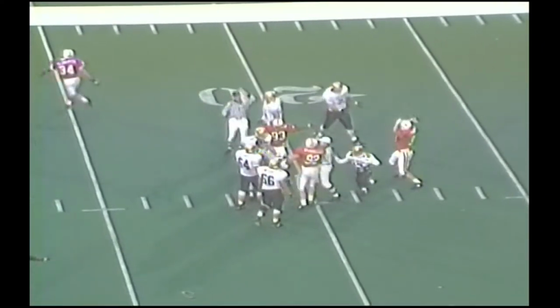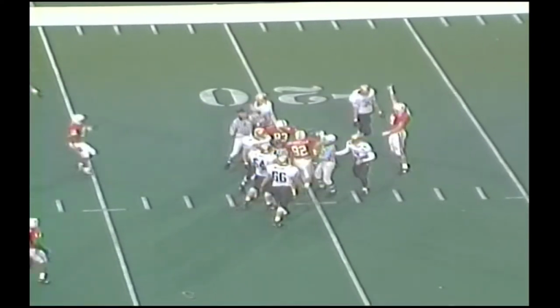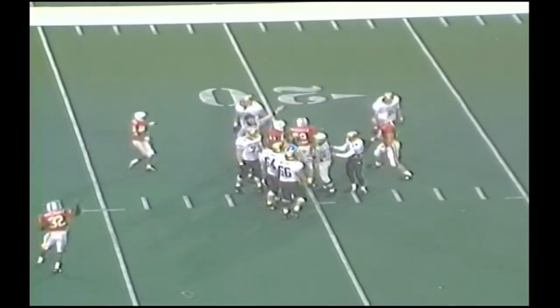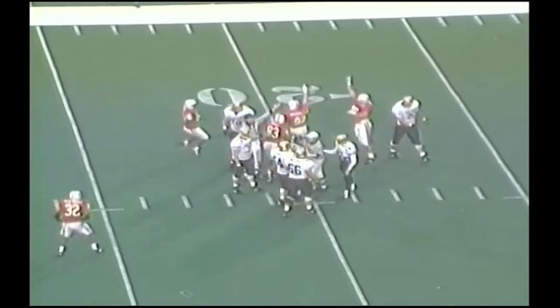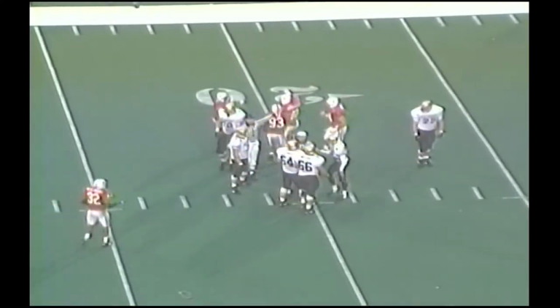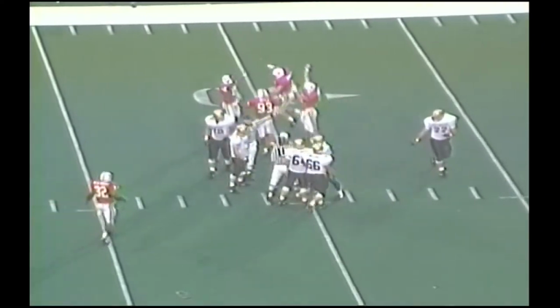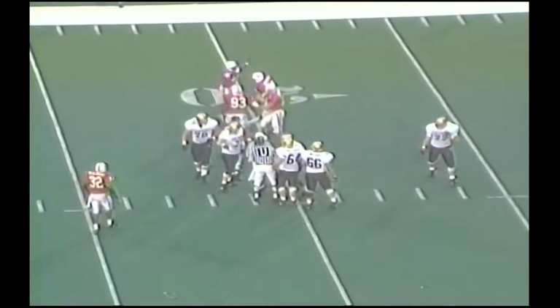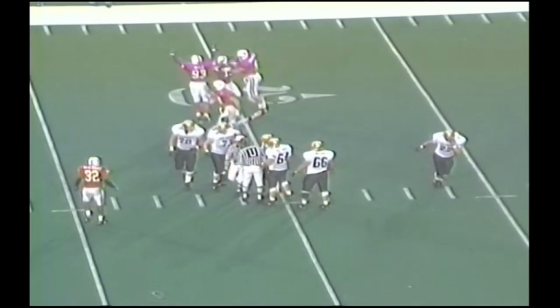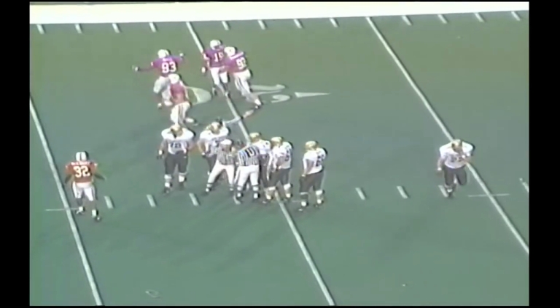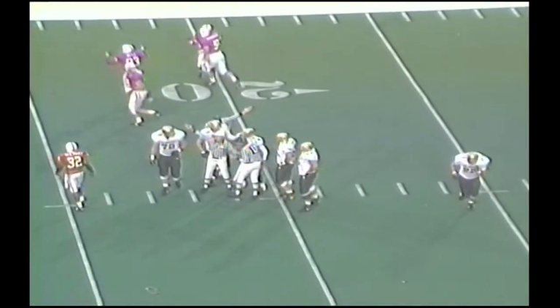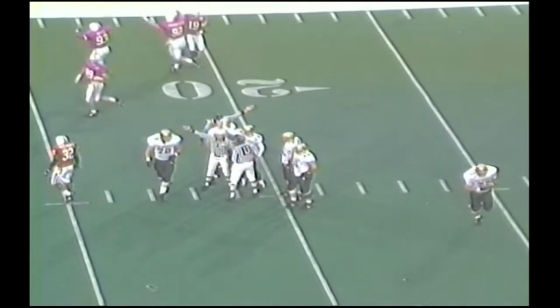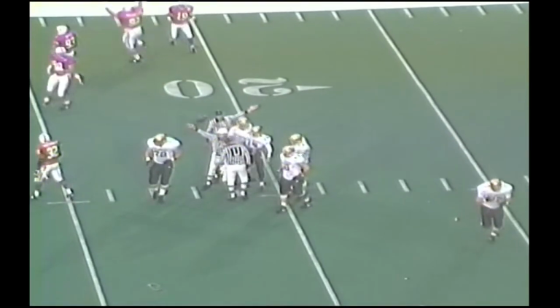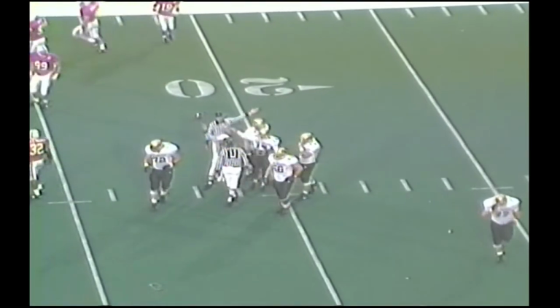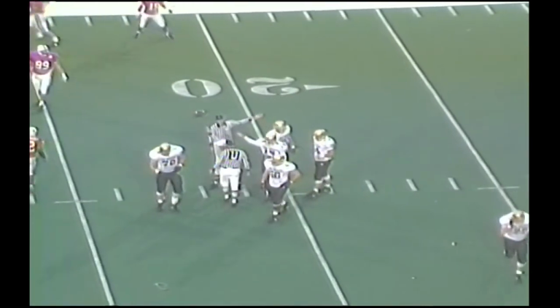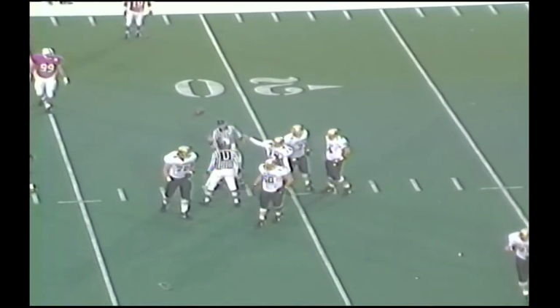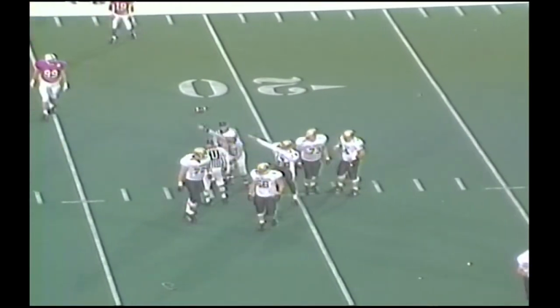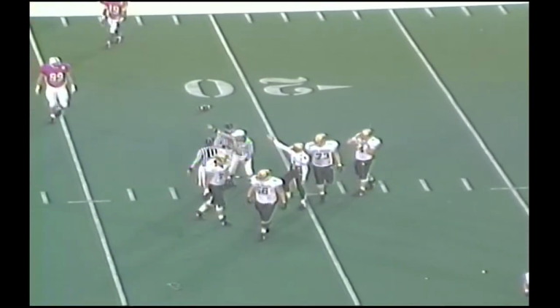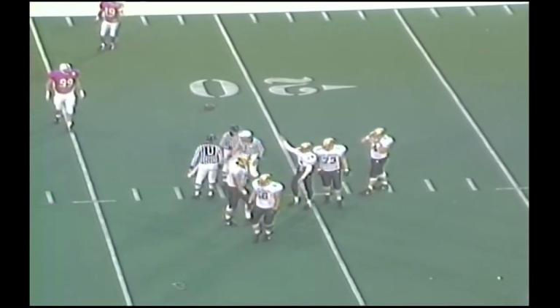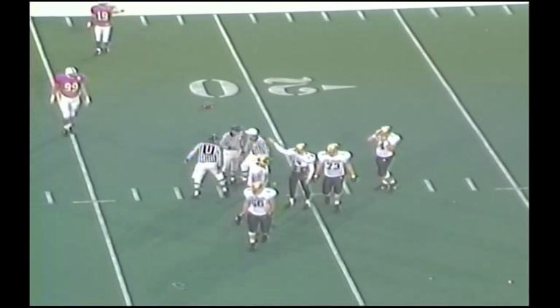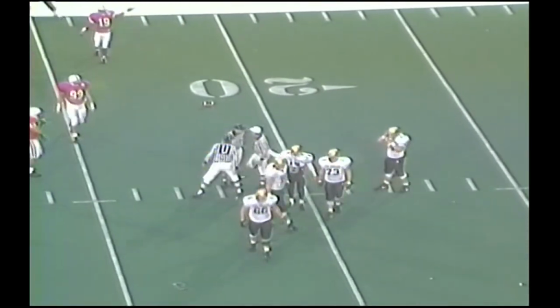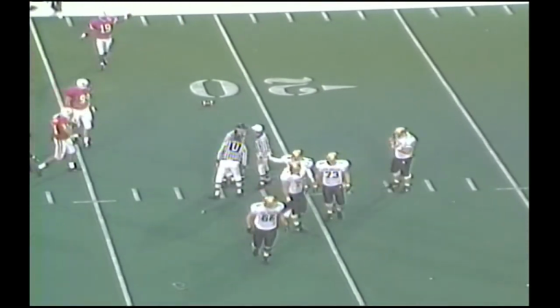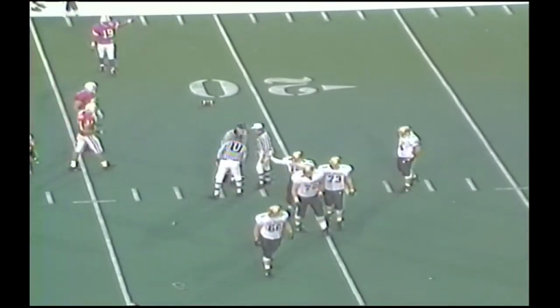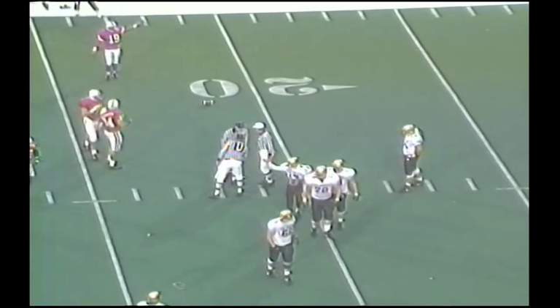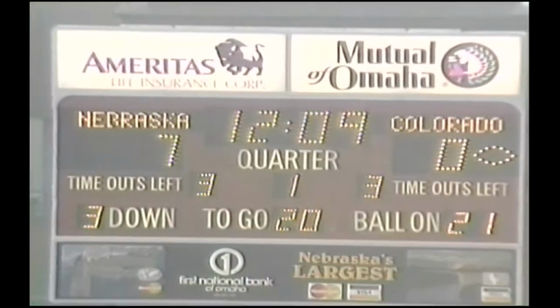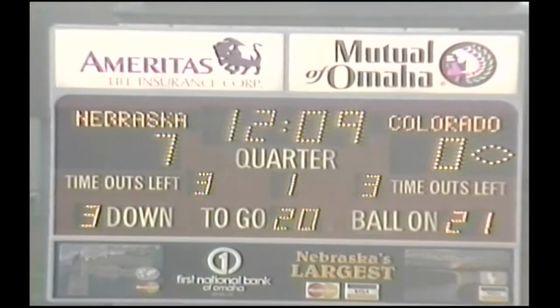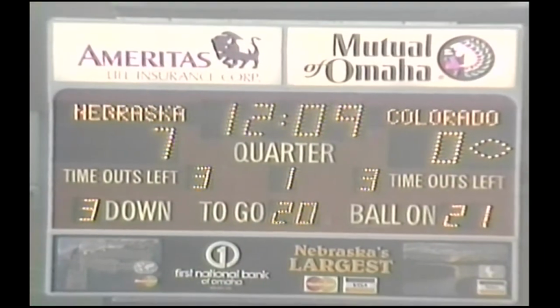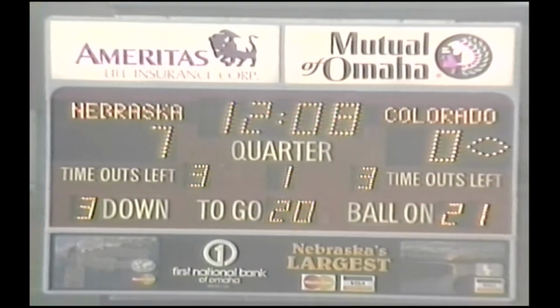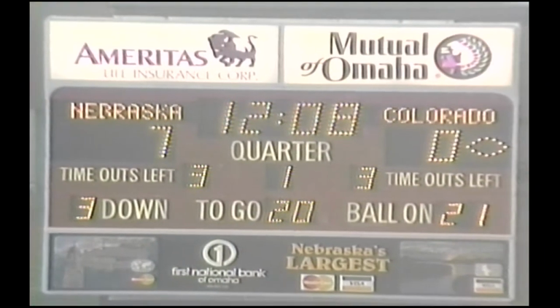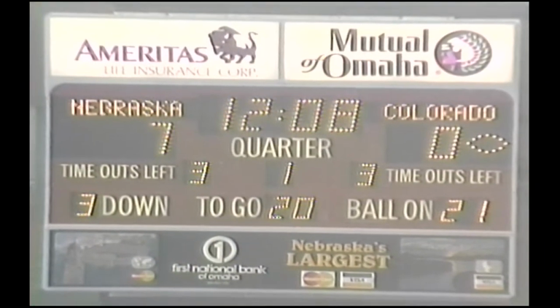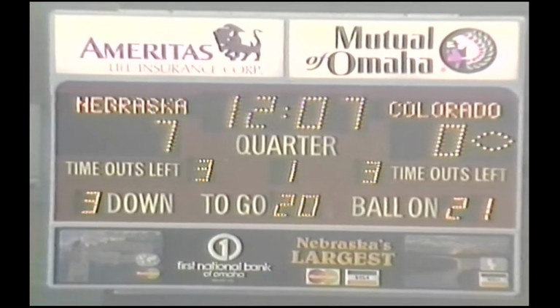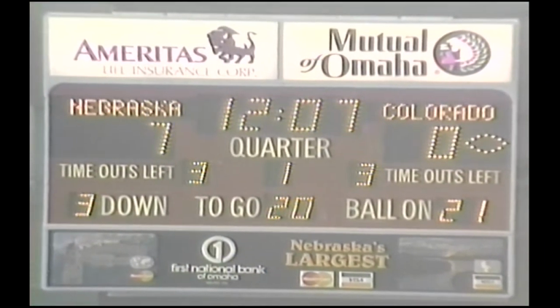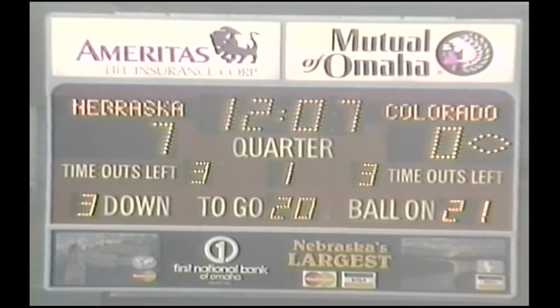And he is going to be sacked for a big loss, back at the 21-yard line. There's a fumble — Nebraska? Nope. Colorado got the ball. Fumble on the play, and the whistle had blown. Progress had stopped; they blew the whistle, so Colorado gets it back.